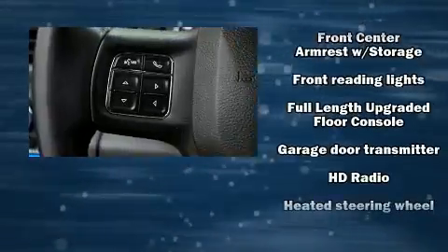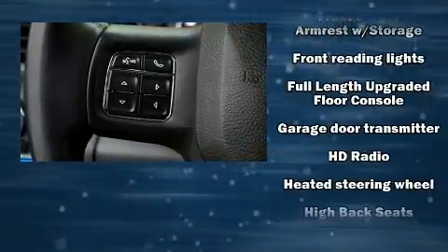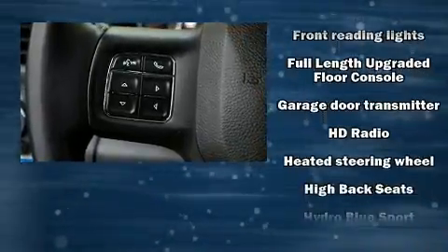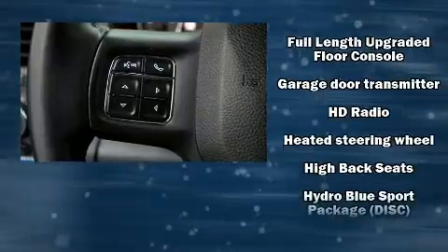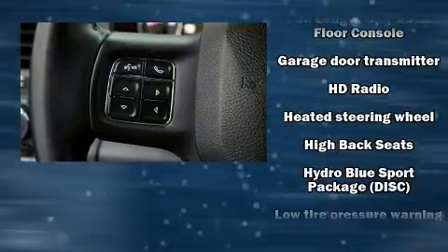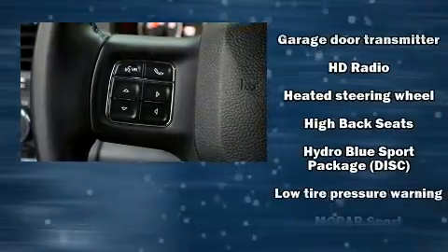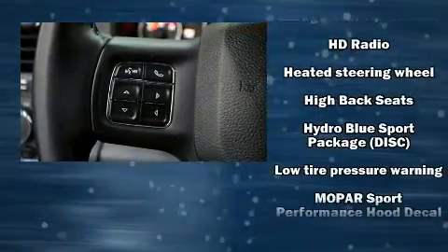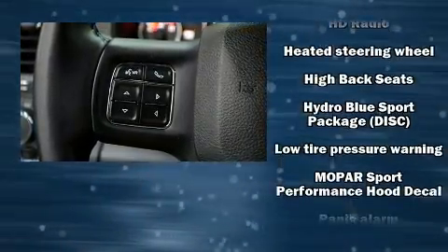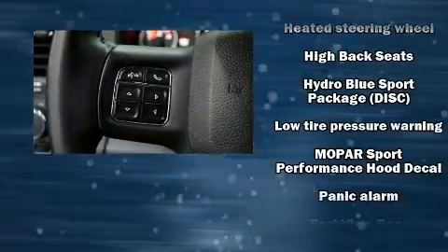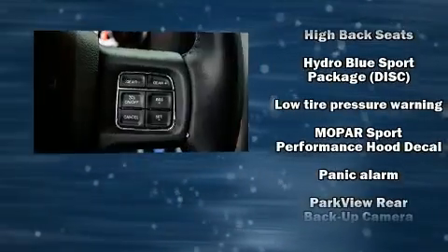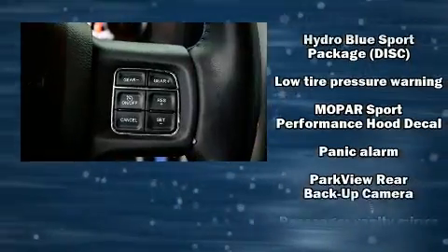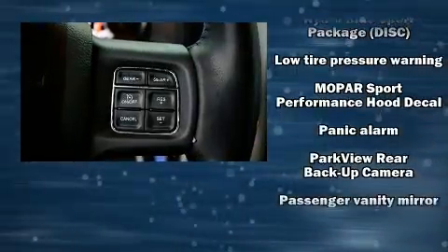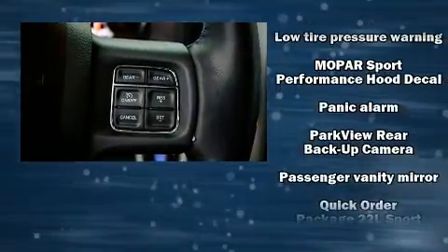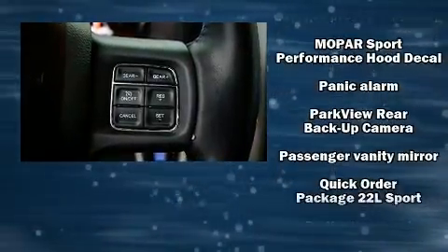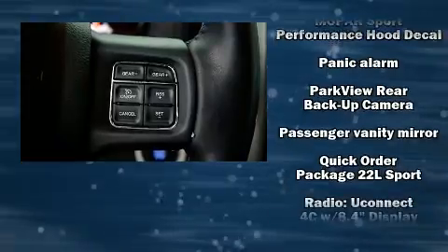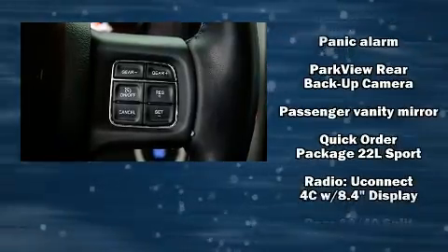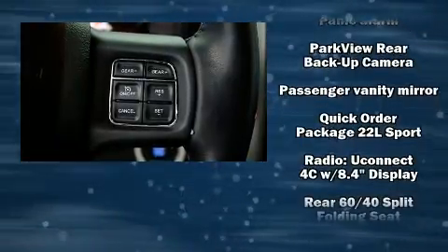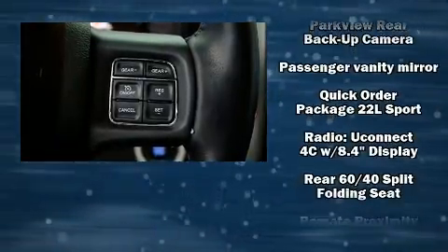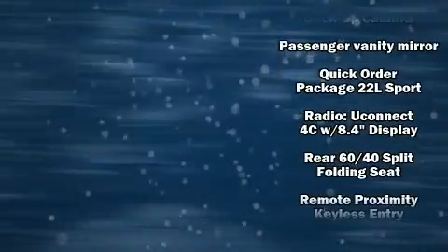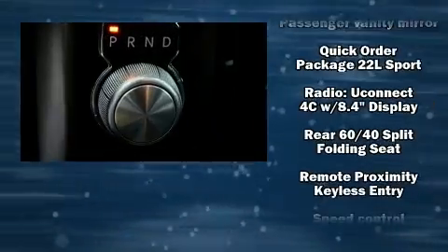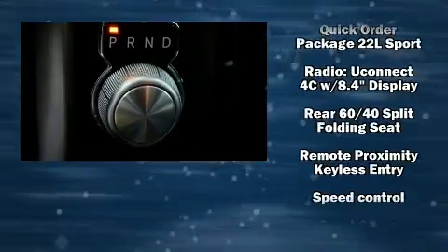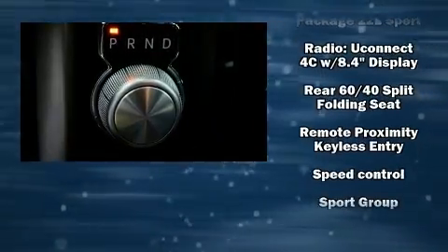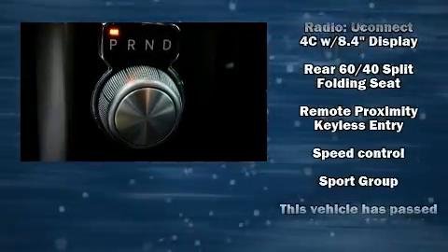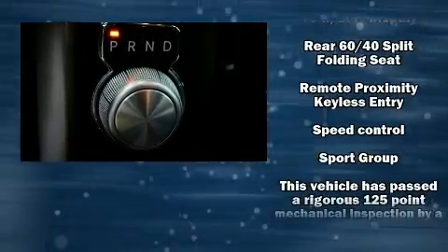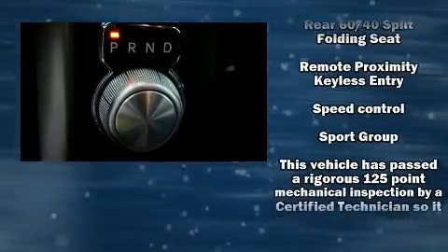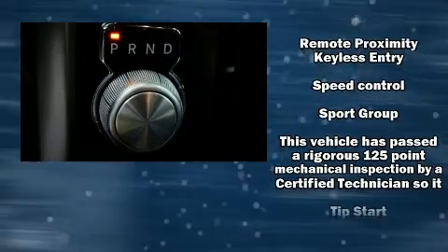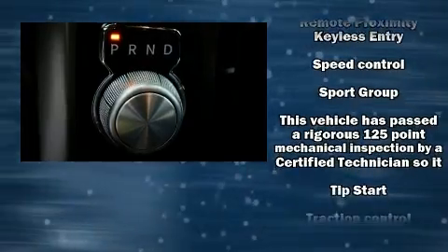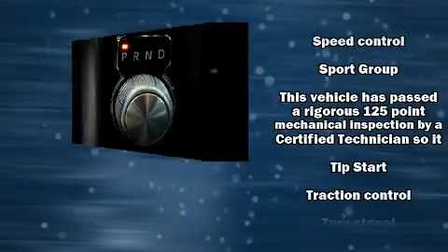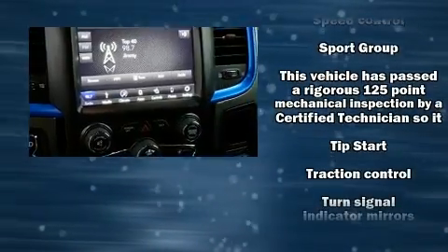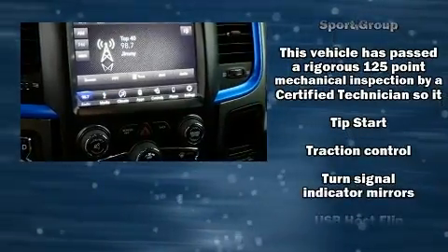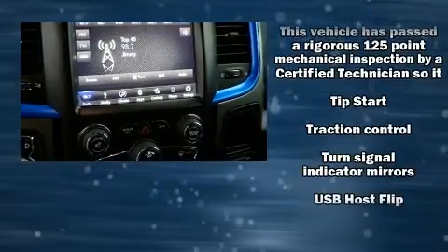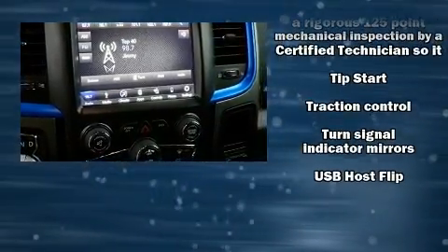Electronic stability control stands out as a technologically savvy innovation, keeping you better connected to the road. A CARFAX history report provides you peace of mind by detailing information related to past owners and service records.